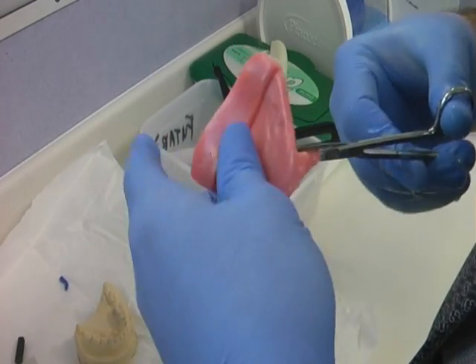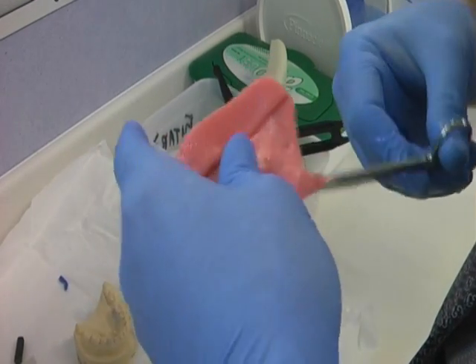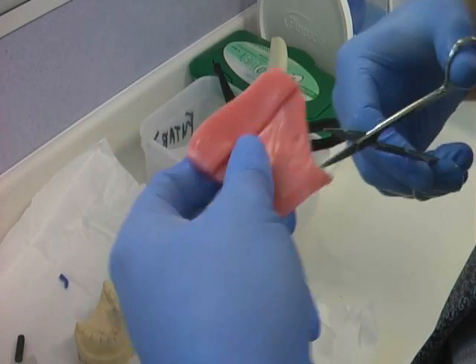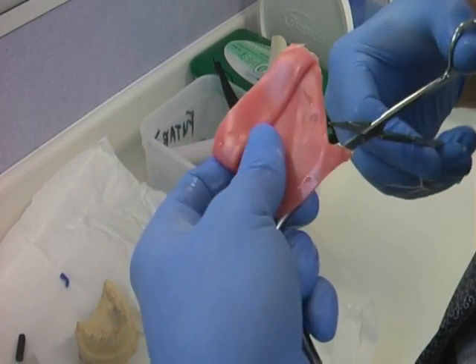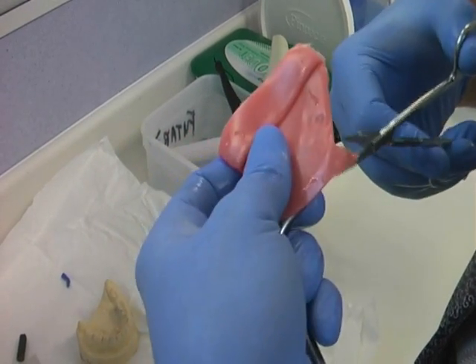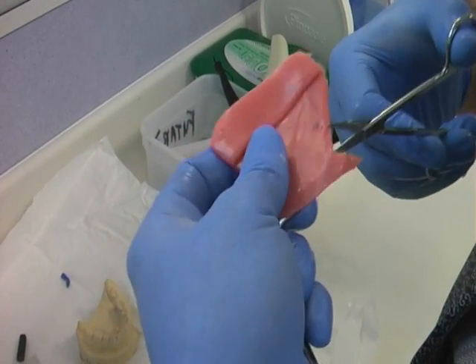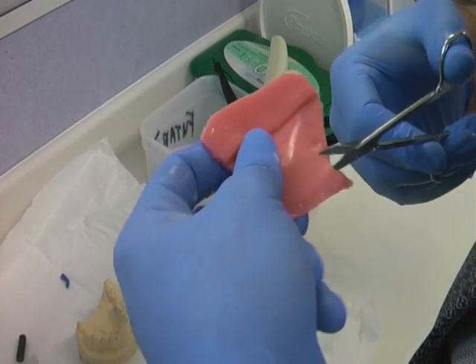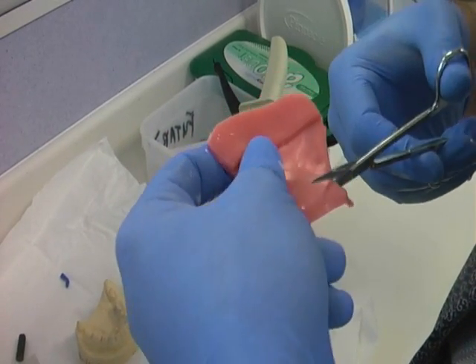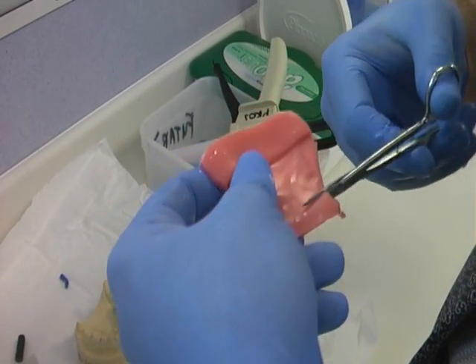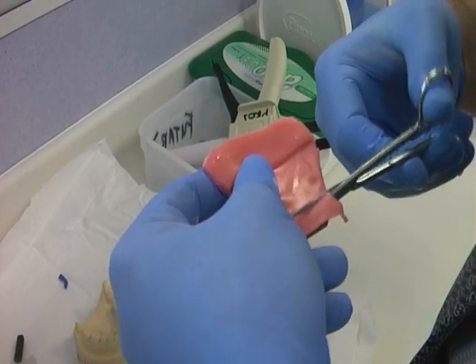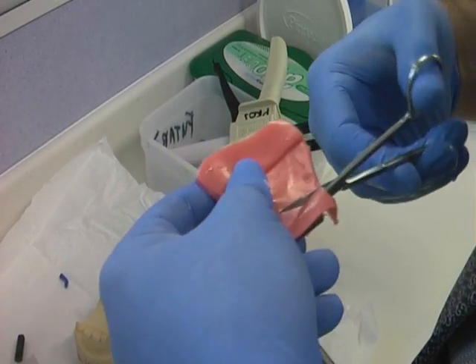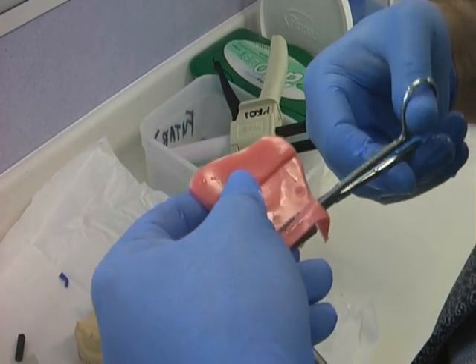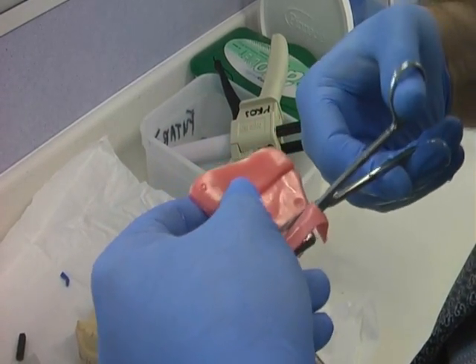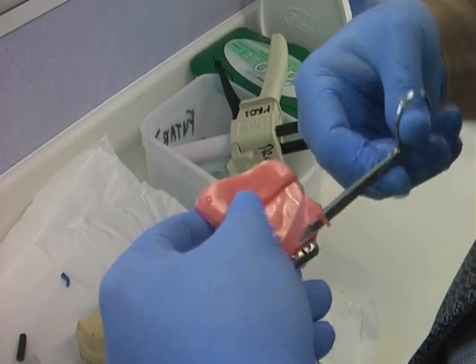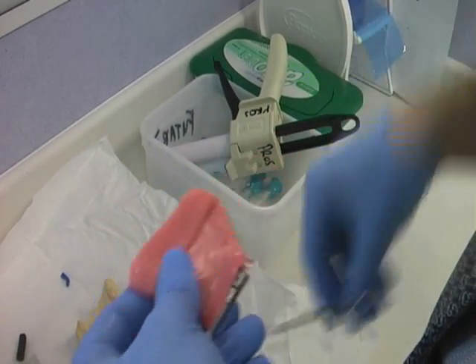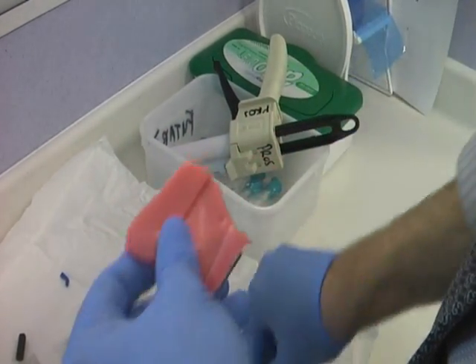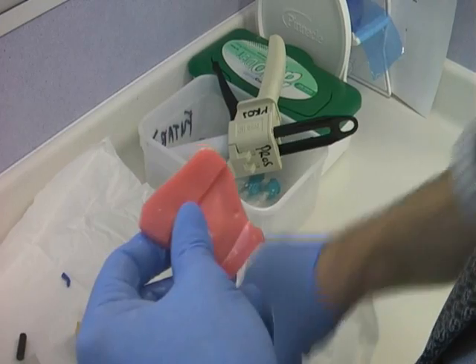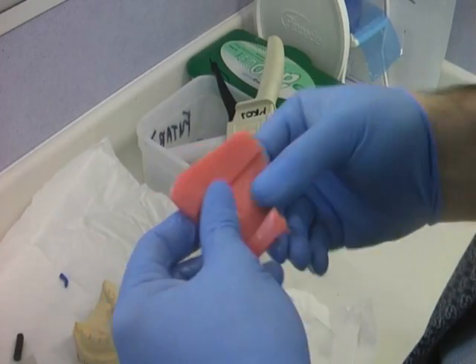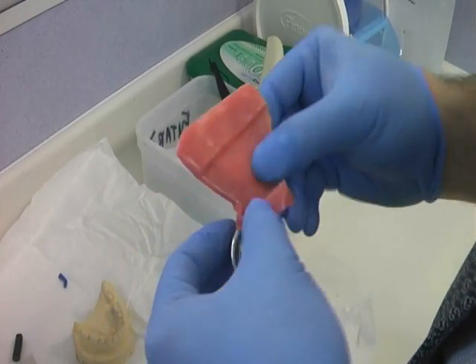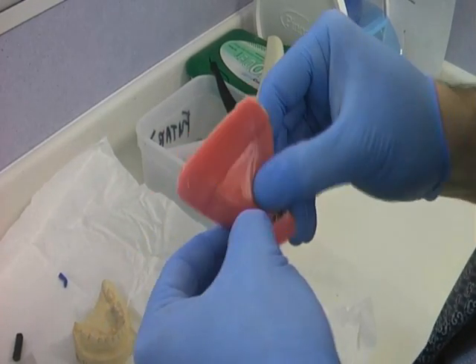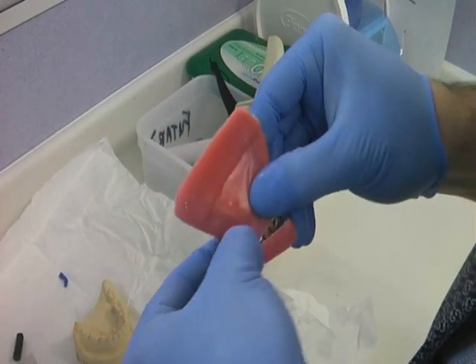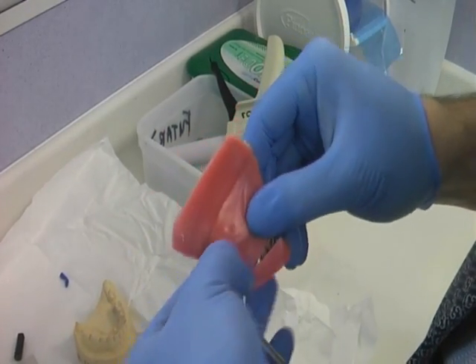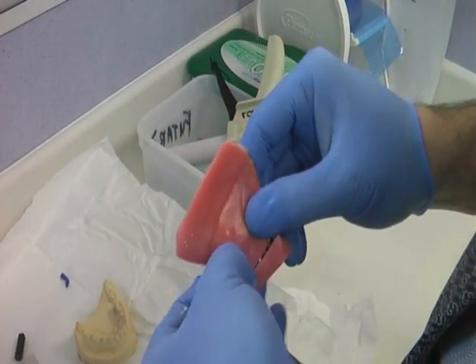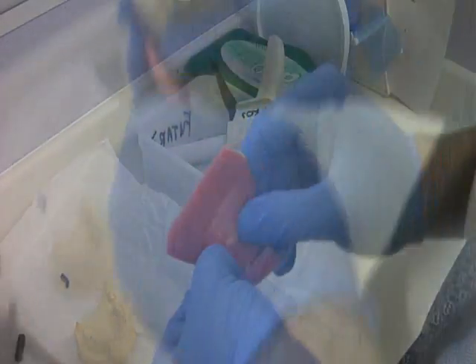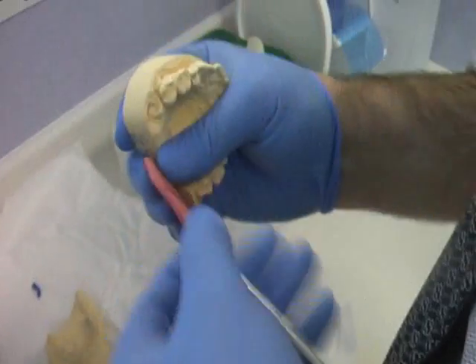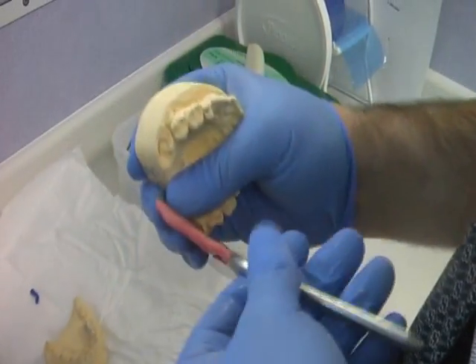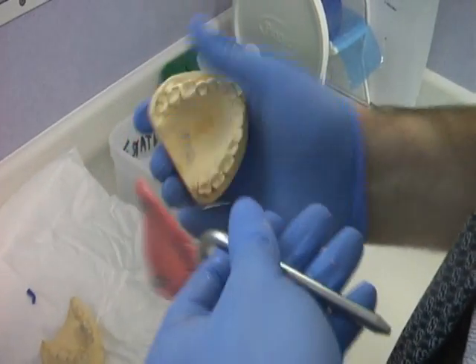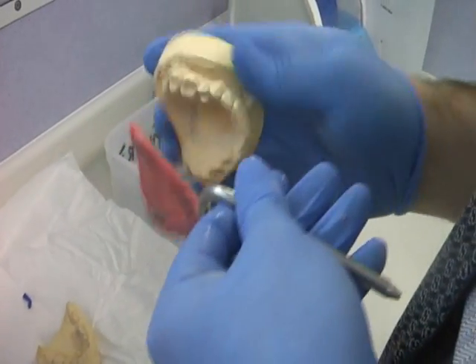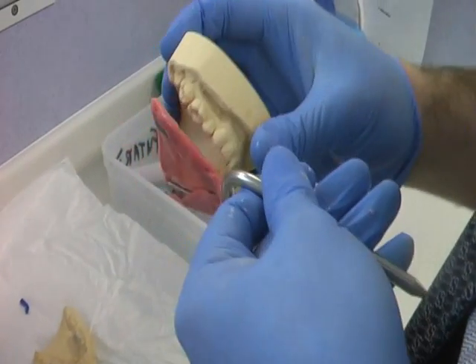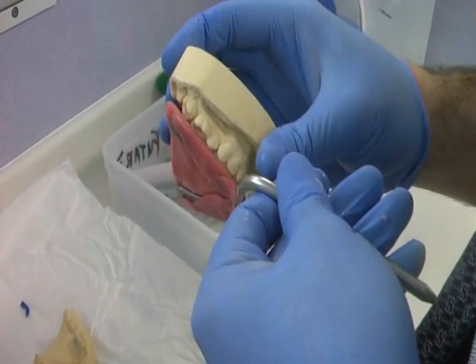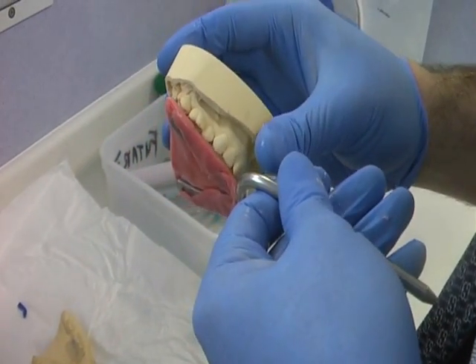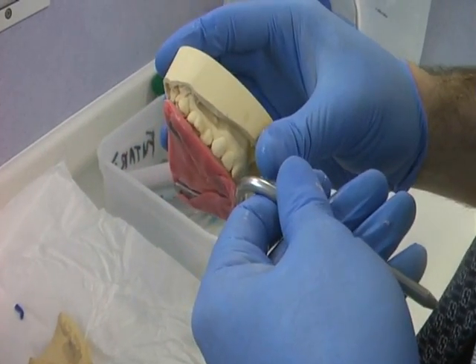Trim away any wax on the front of the bite fork that is covering the midline mark. This midline mark is essential to help you orientate the bite fork in the patient's mouth.